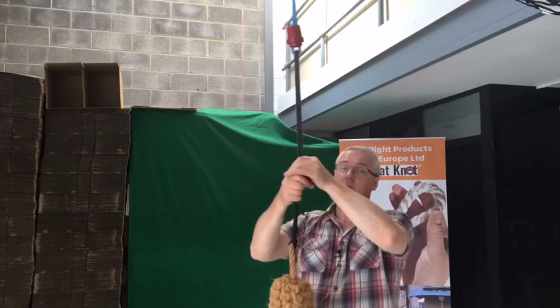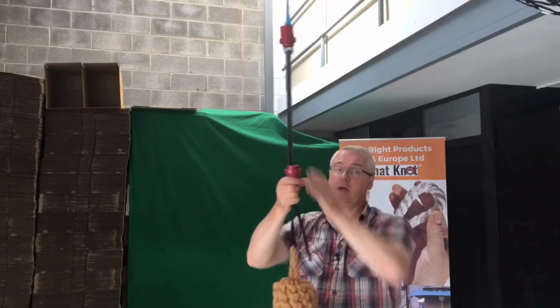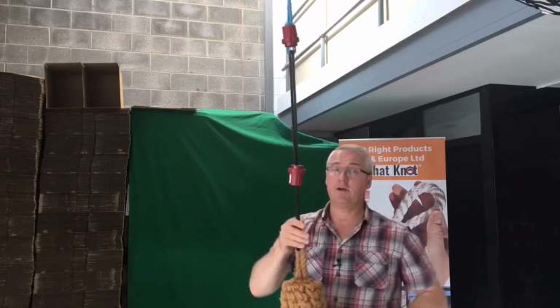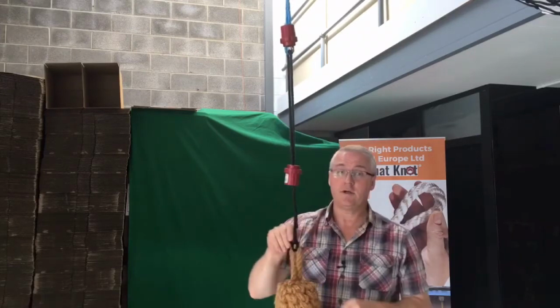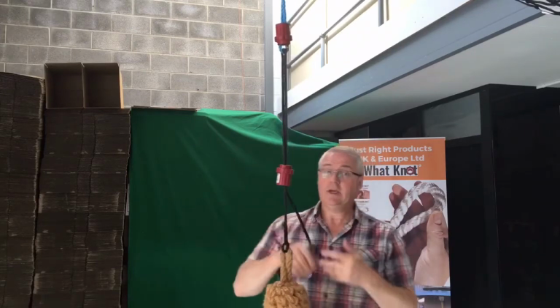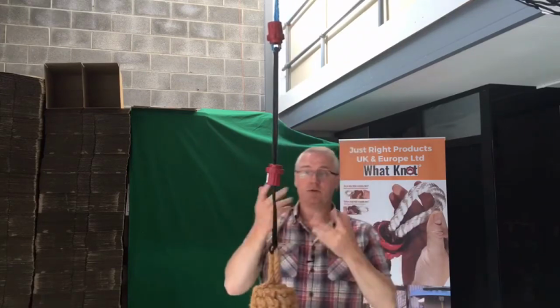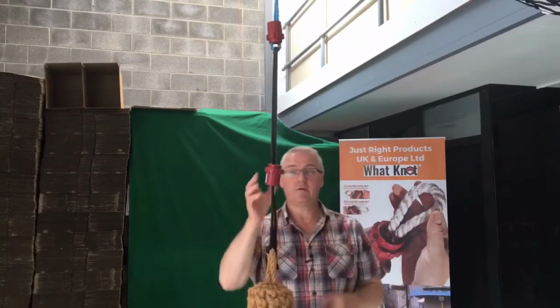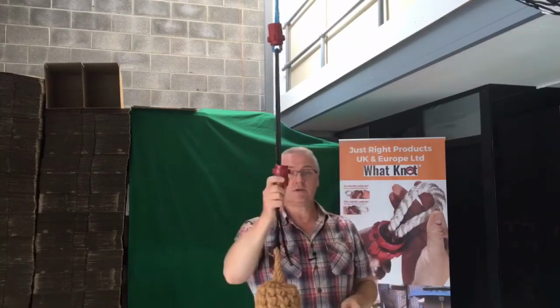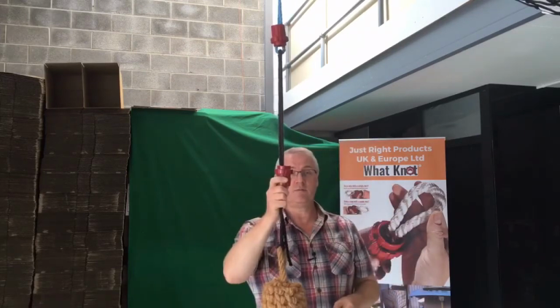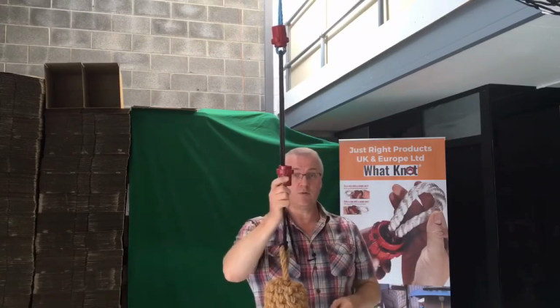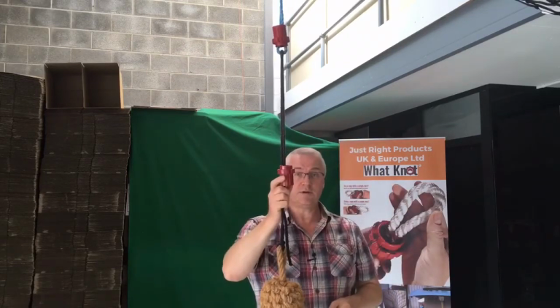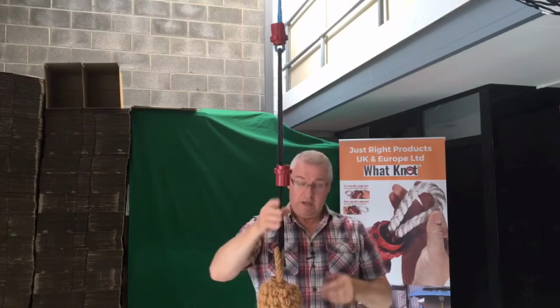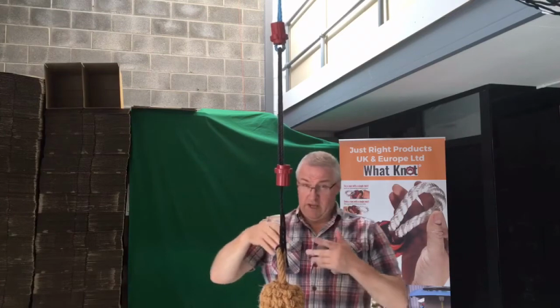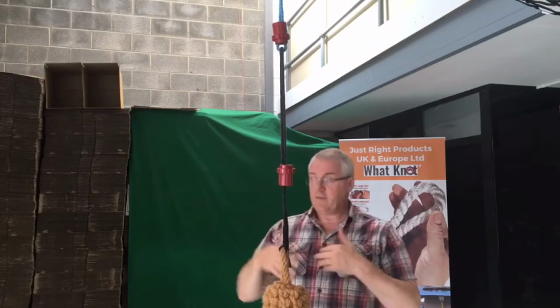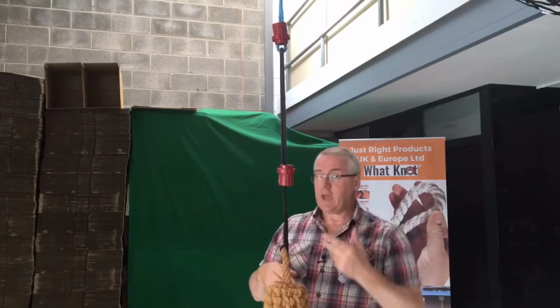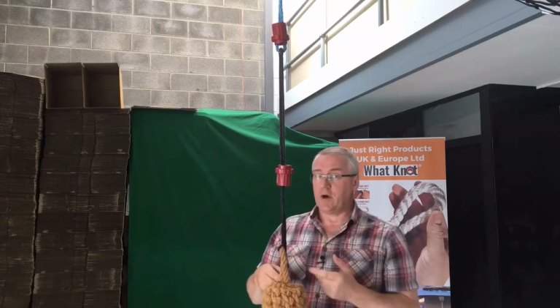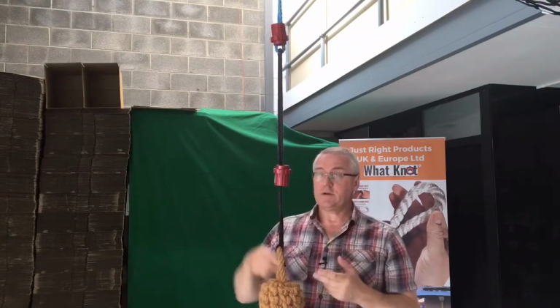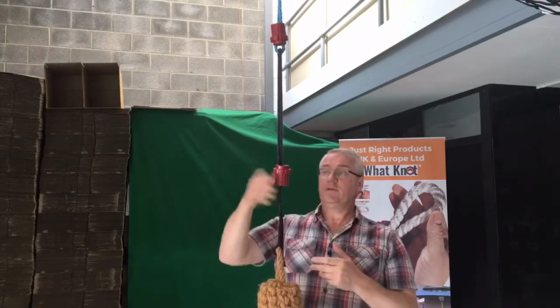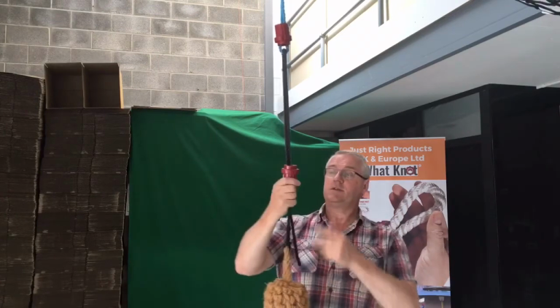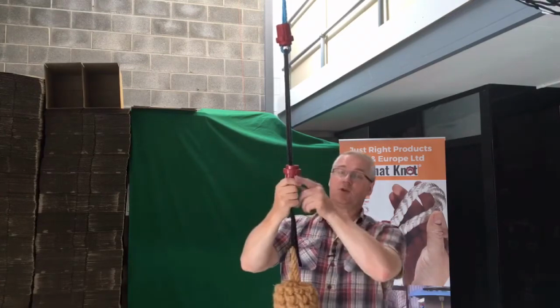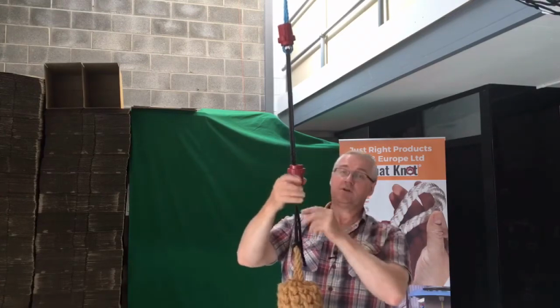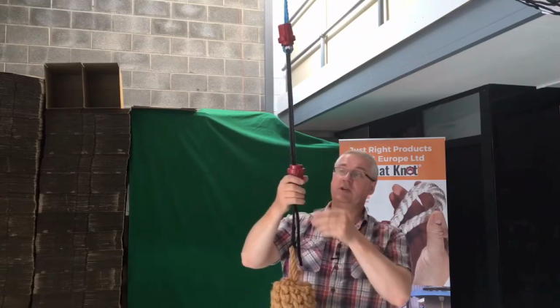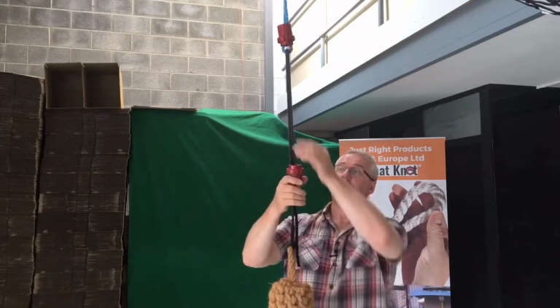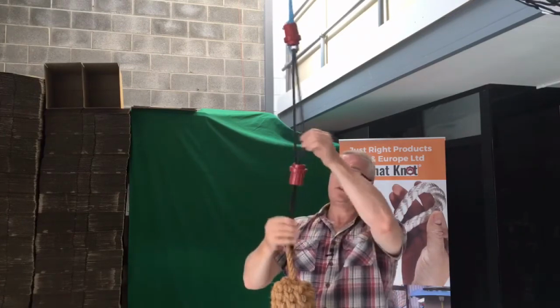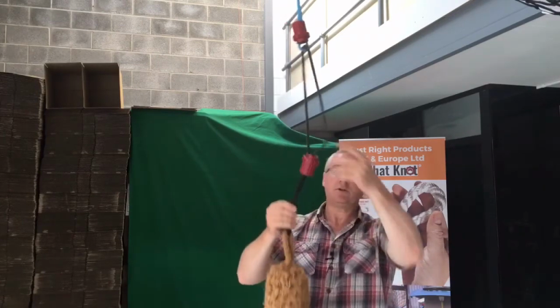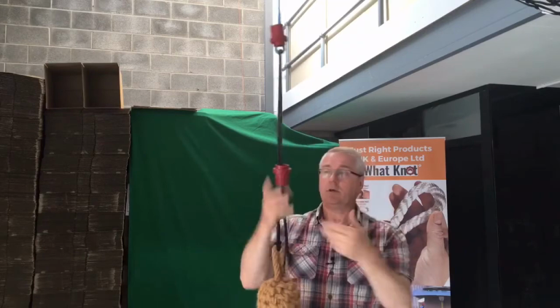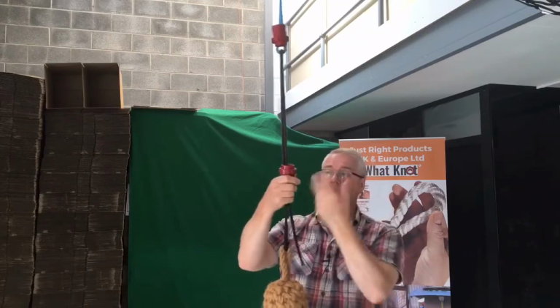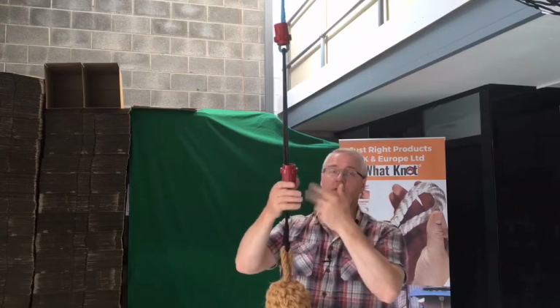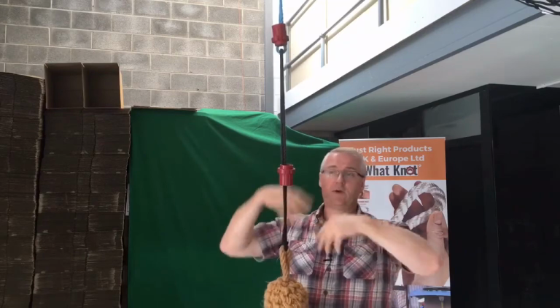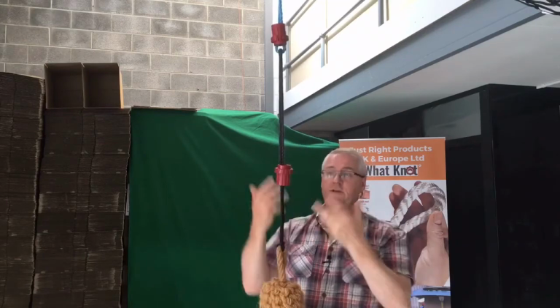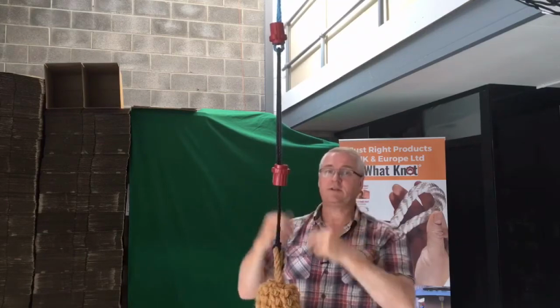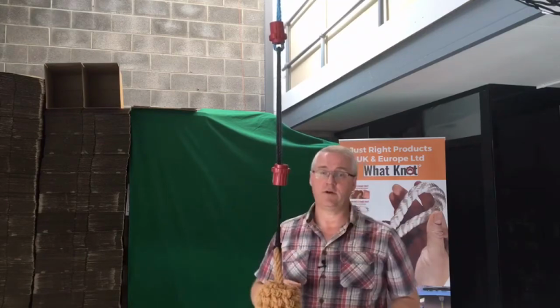So if you can't tie a knot, you don't need to — you just need to use WhatNots. And even if you can tie knots, this is so much quicker, so much easier. I've stood on the floor — it's a nice place to tie knots.